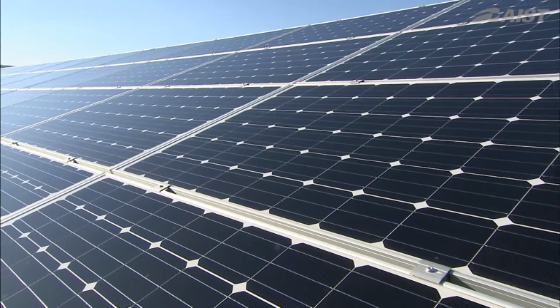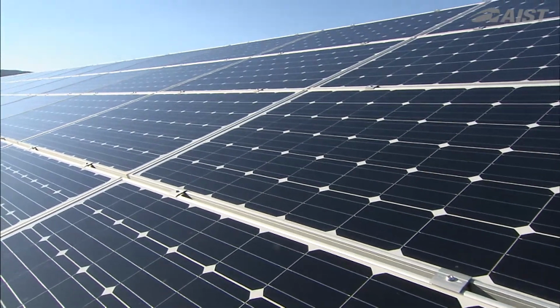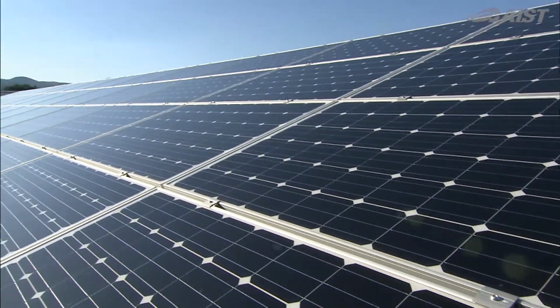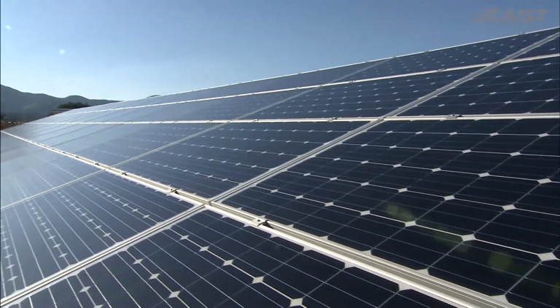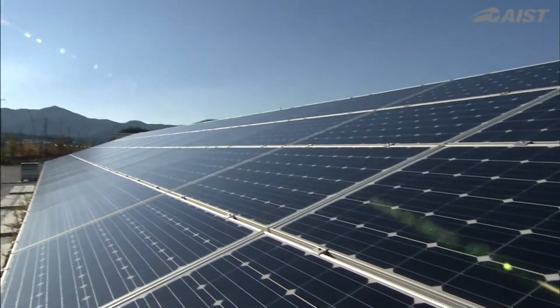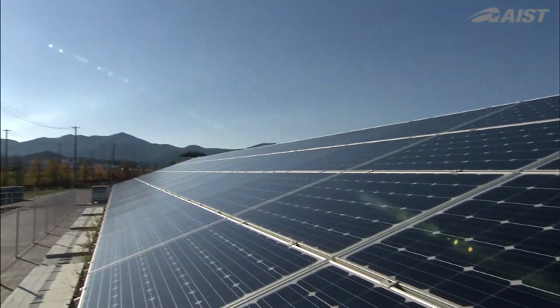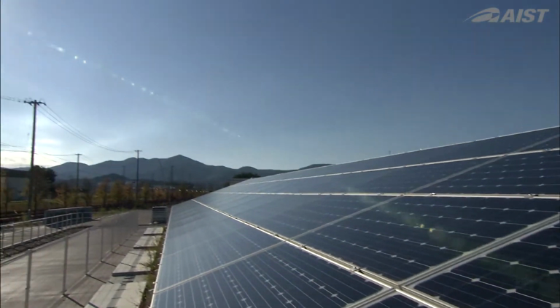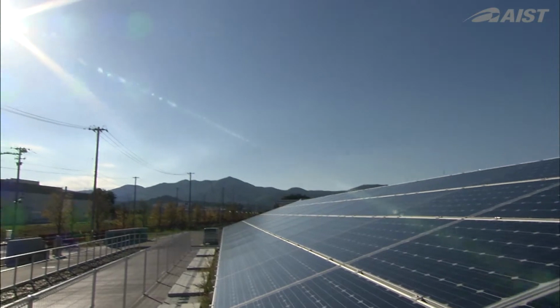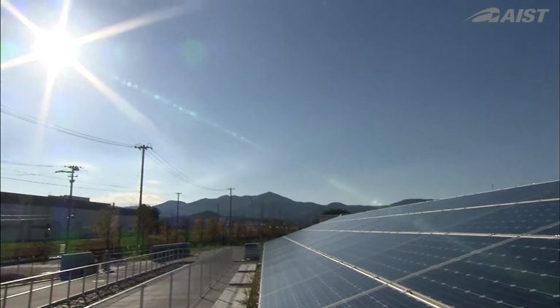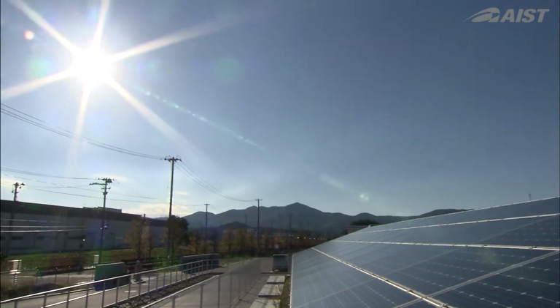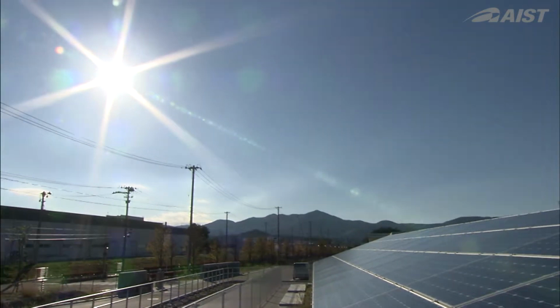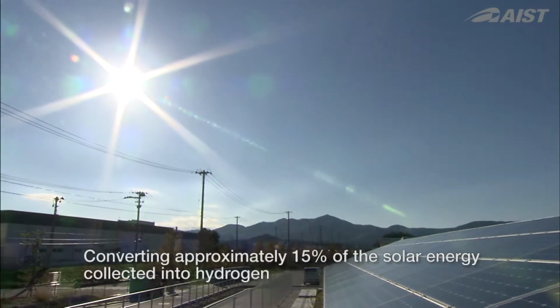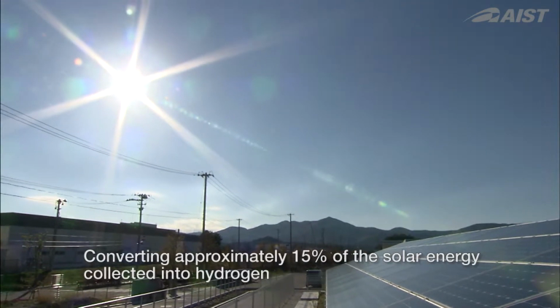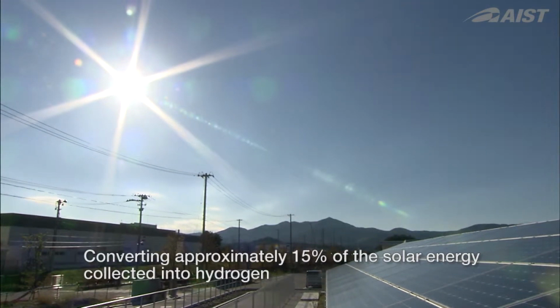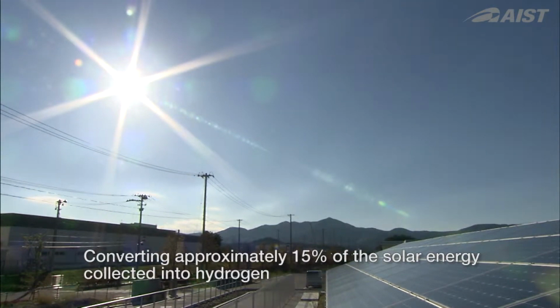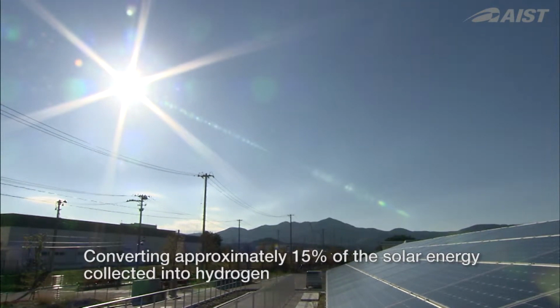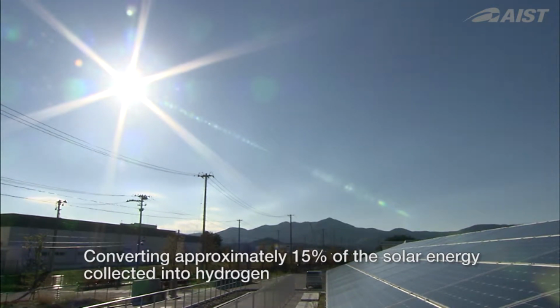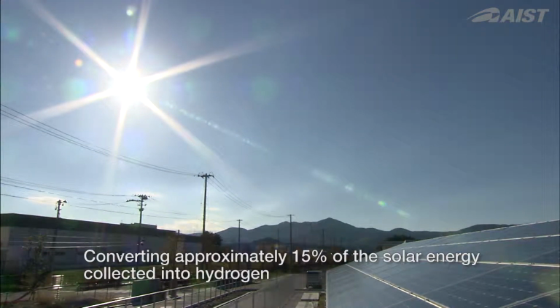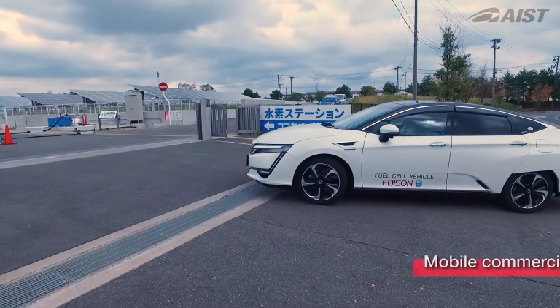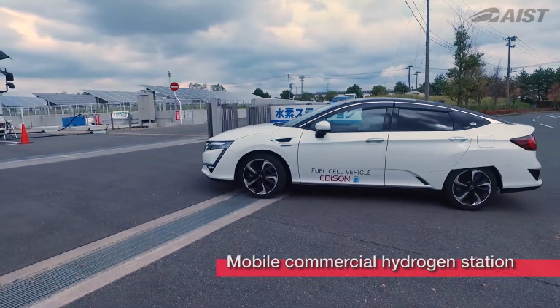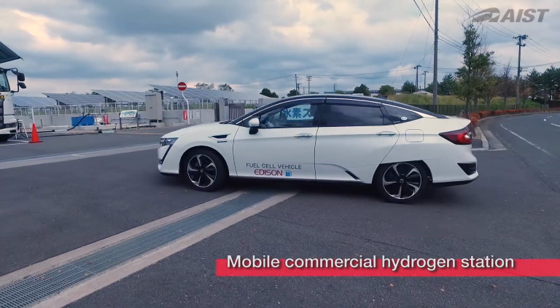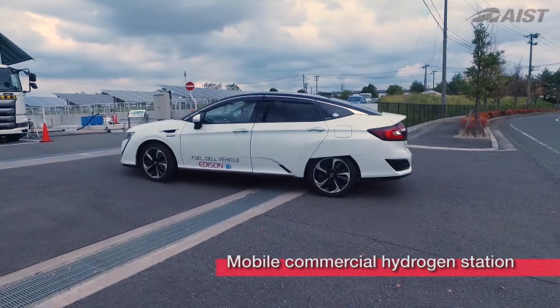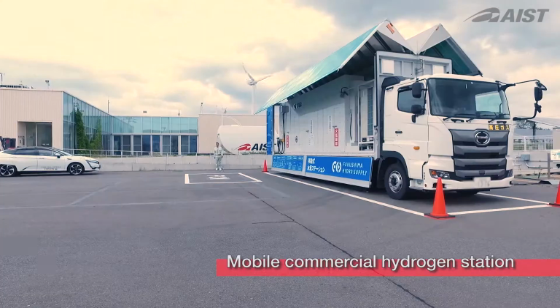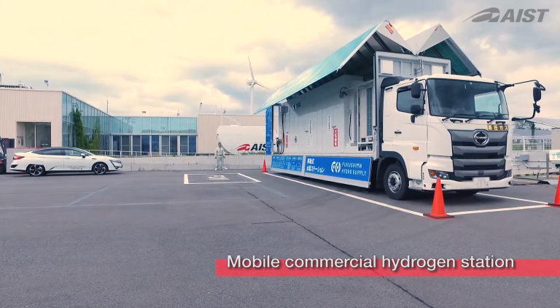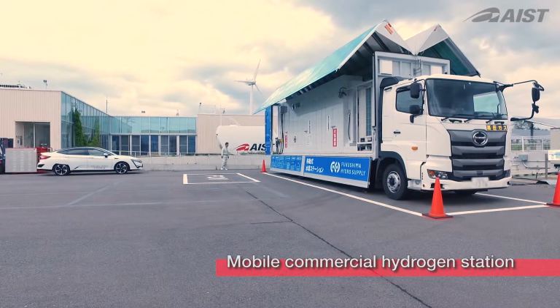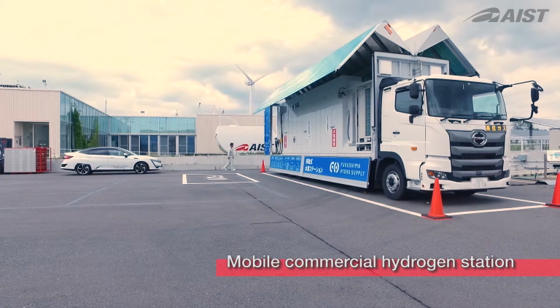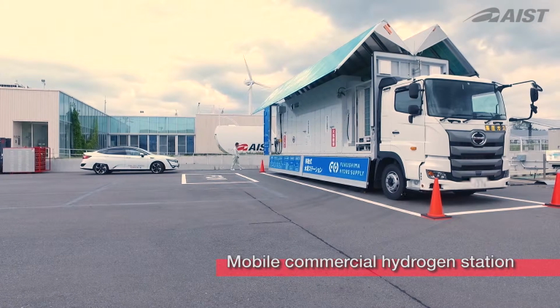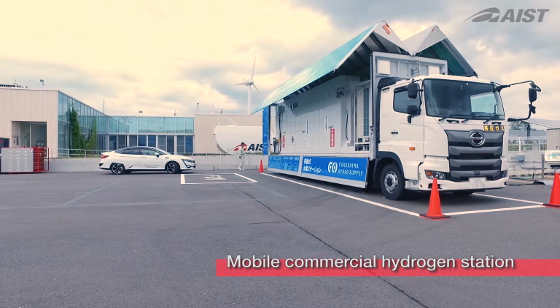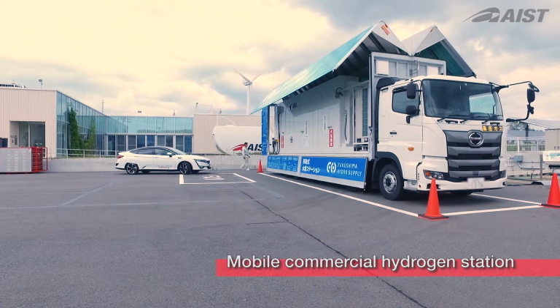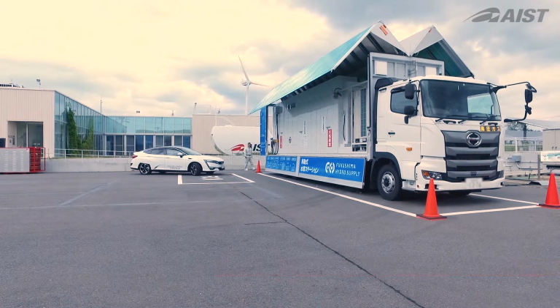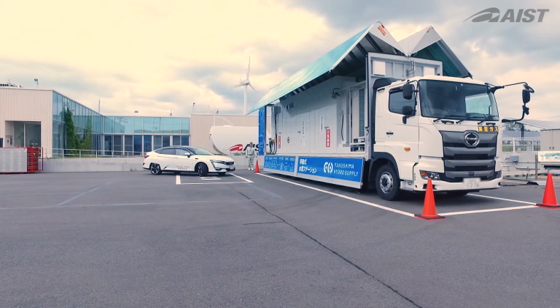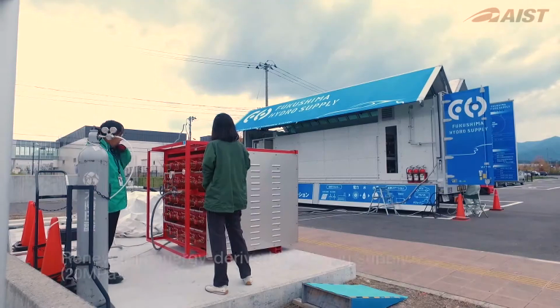We've succeeded in converting 15% of solar energy collected in one day into hydrogen. The hydrogen generated is supplied to Japan's first renewables-powered mobile commercial hydrogen station.